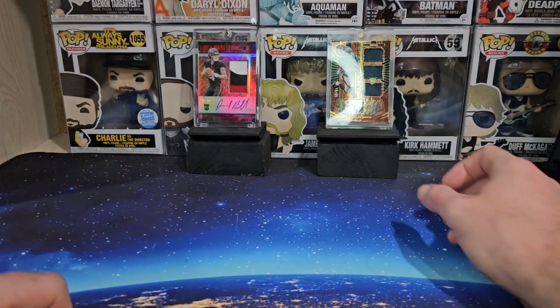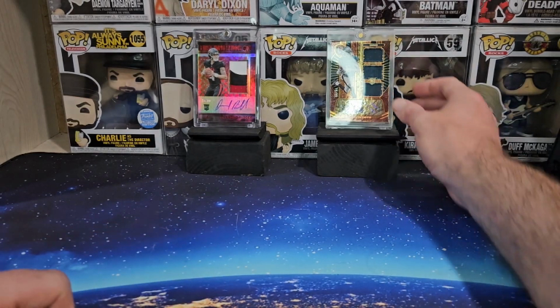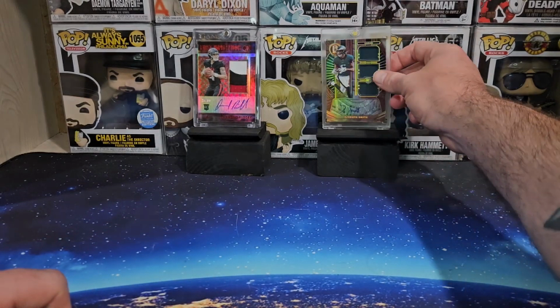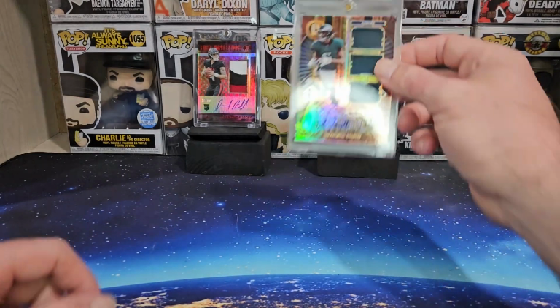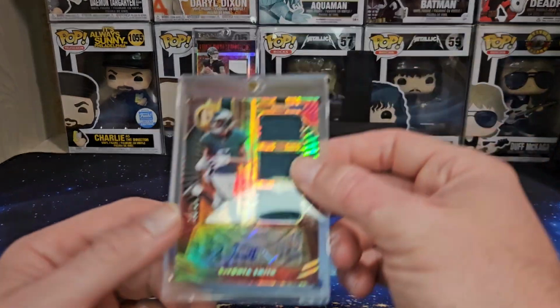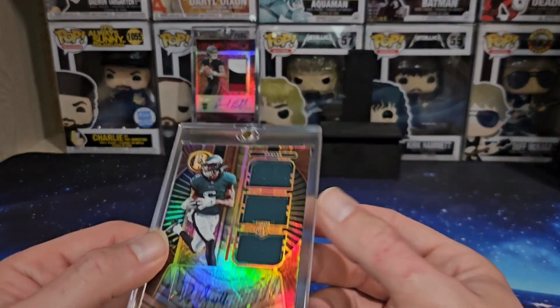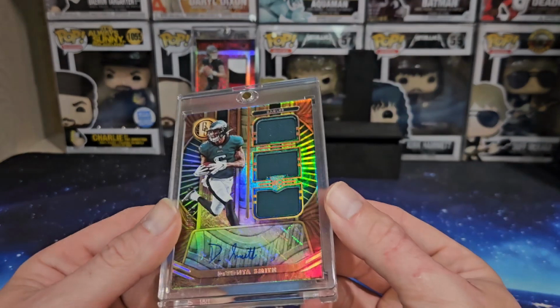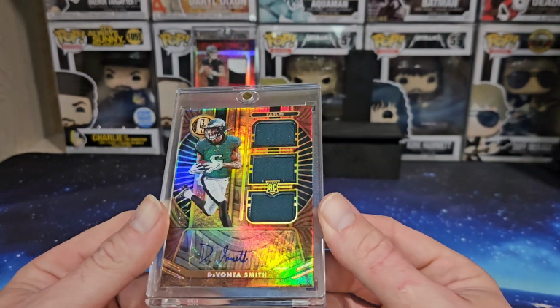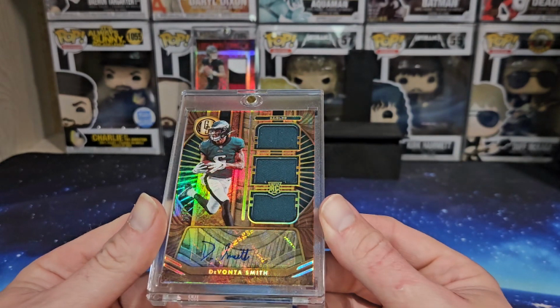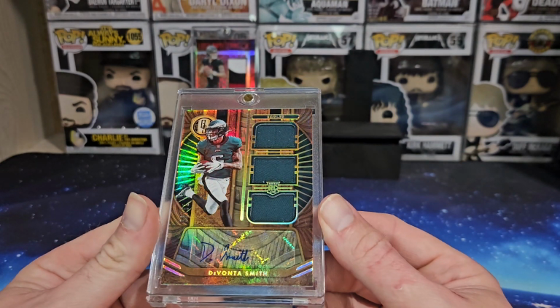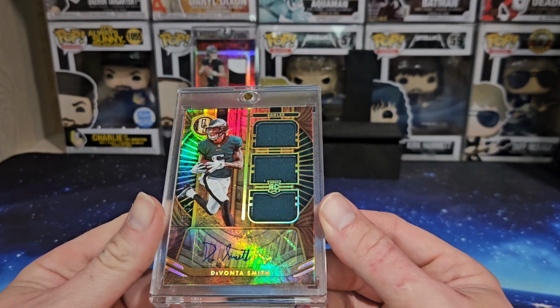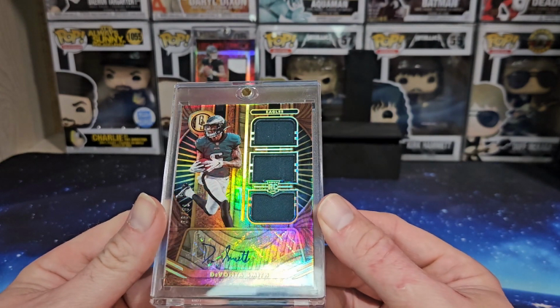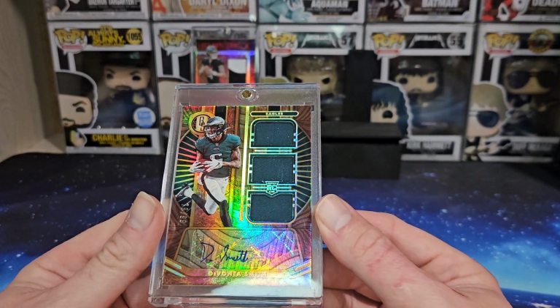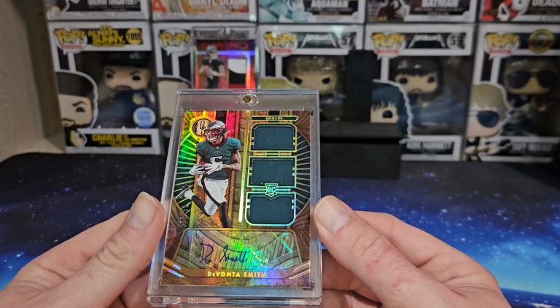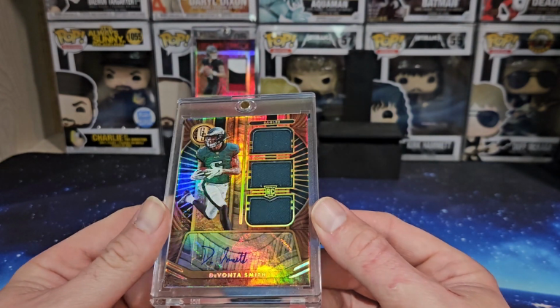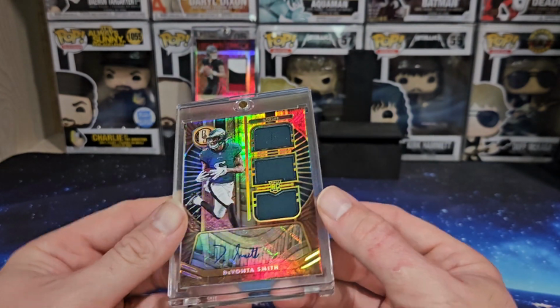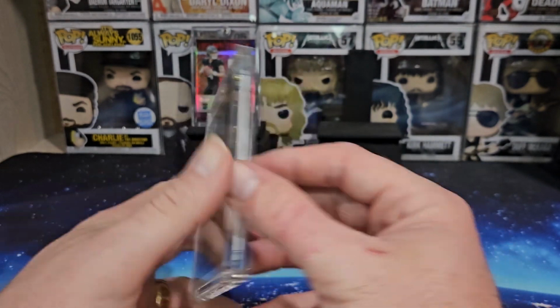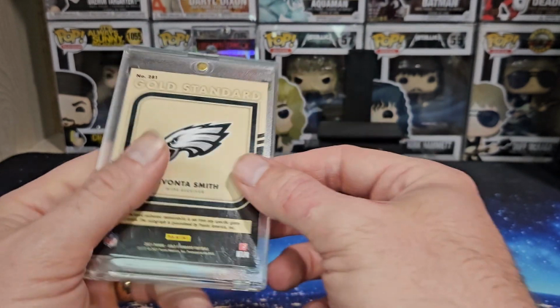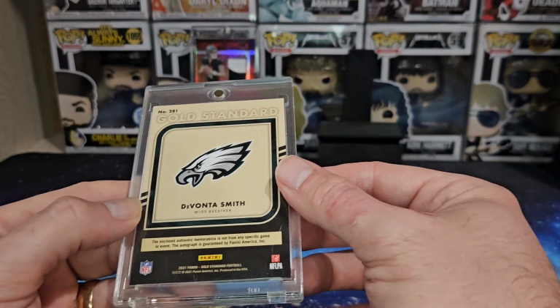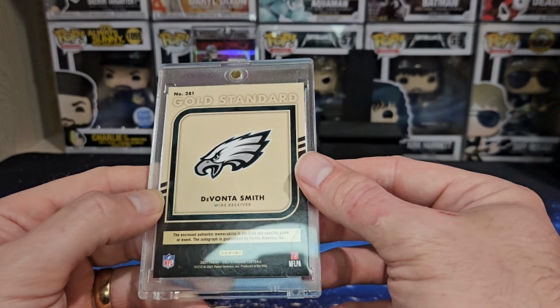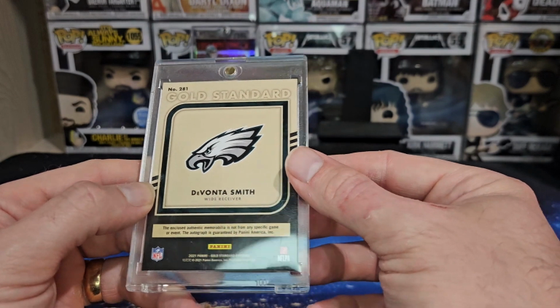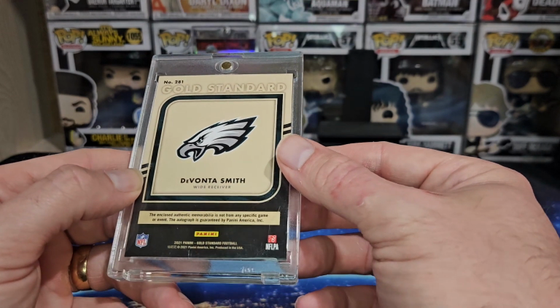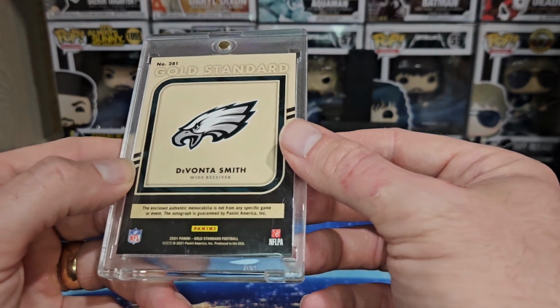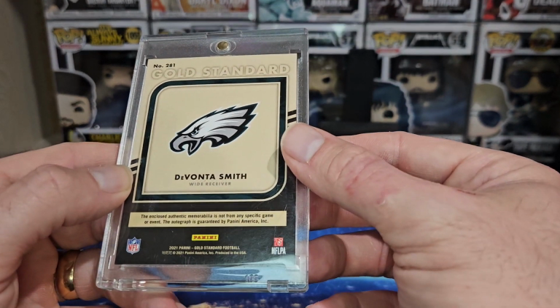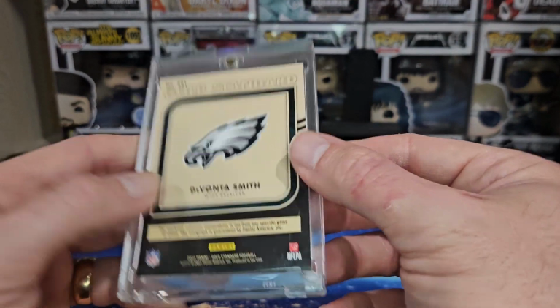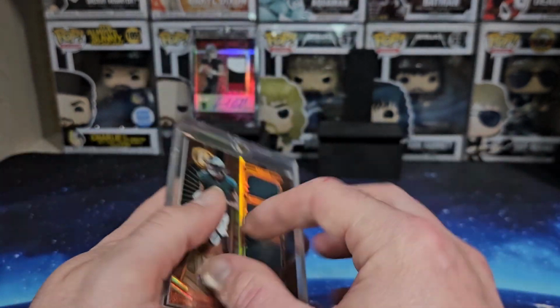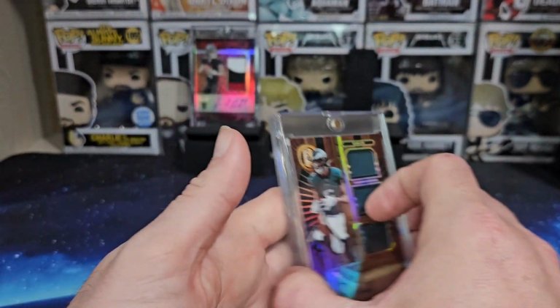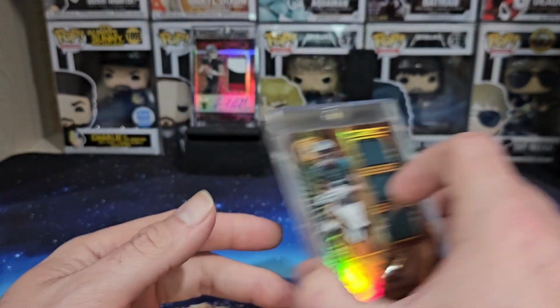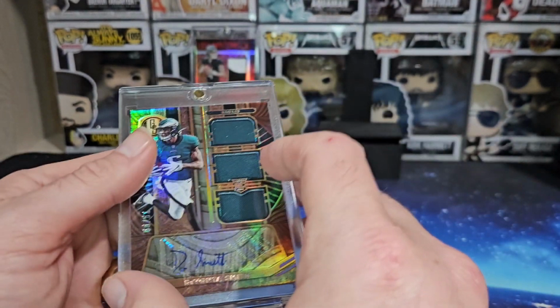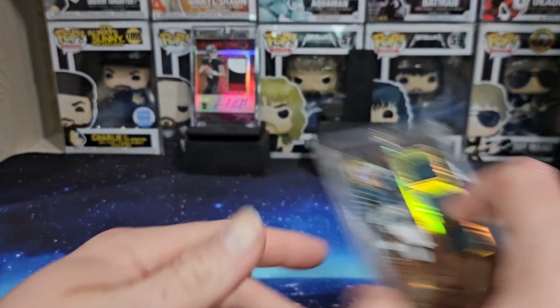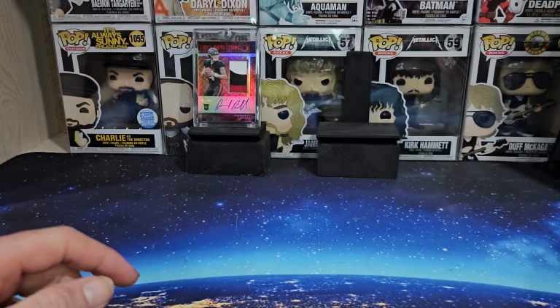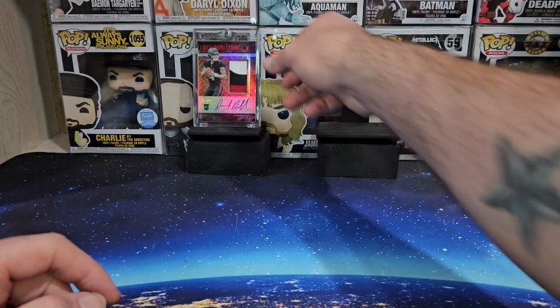Our next pickup — I got this Devante Smith RPA out of Gold Standard, it's numbered to 99. I think I got a really nice deal on that, I got it for around 40 bucks.